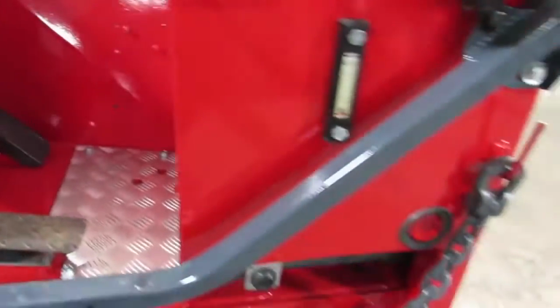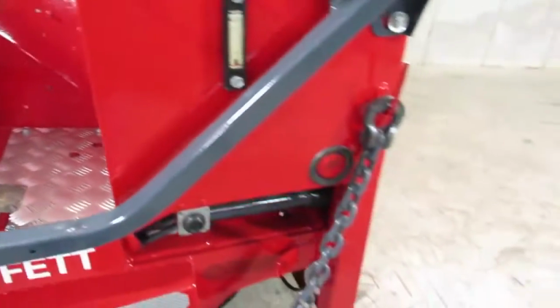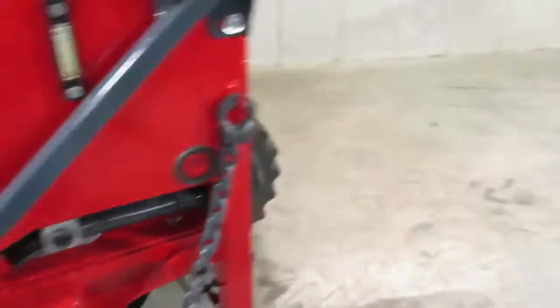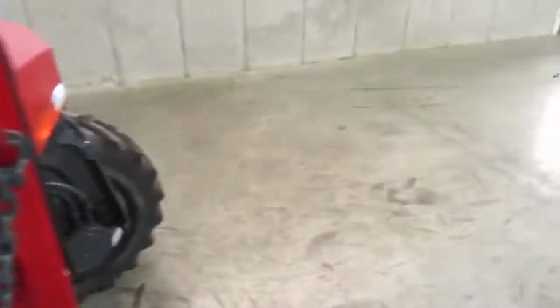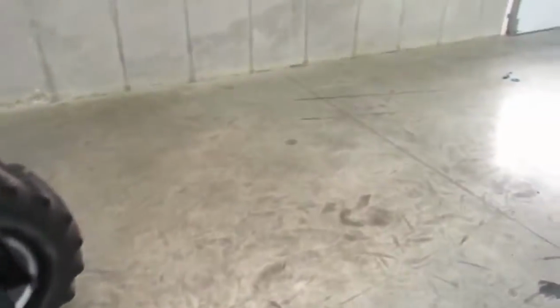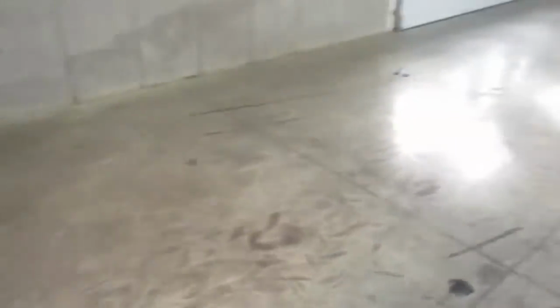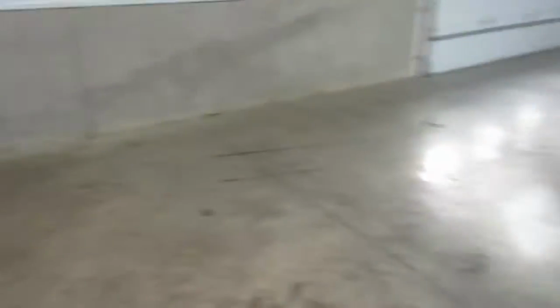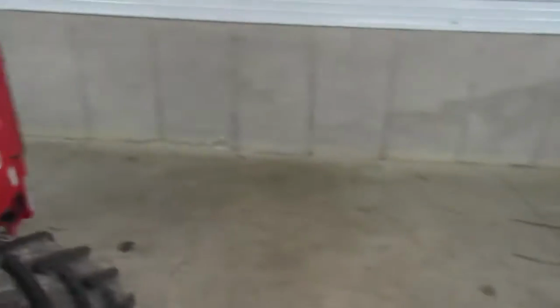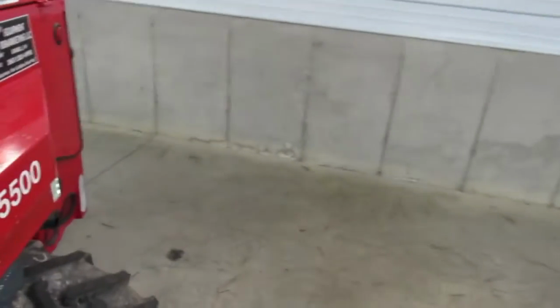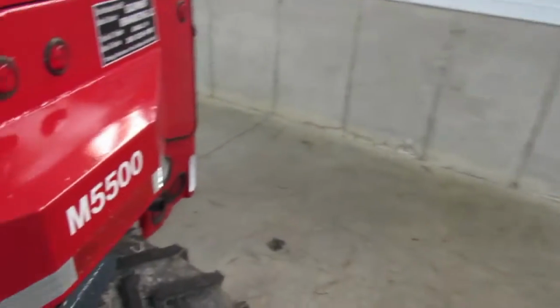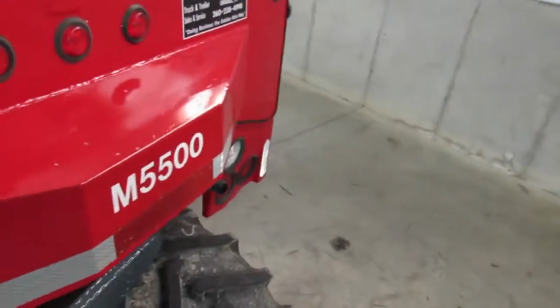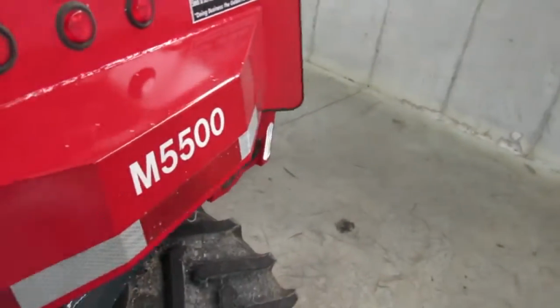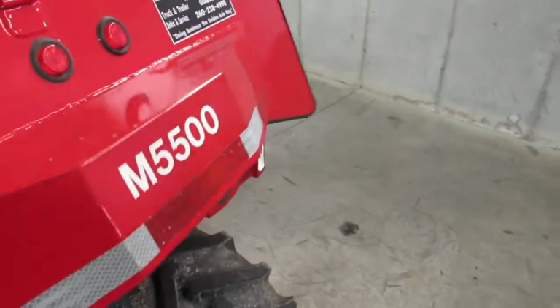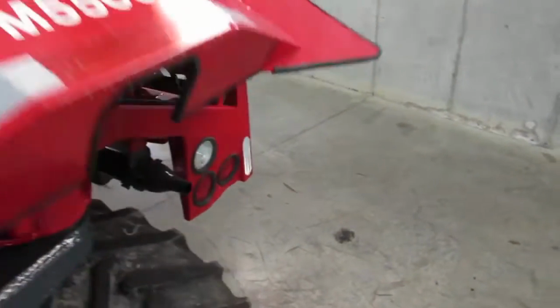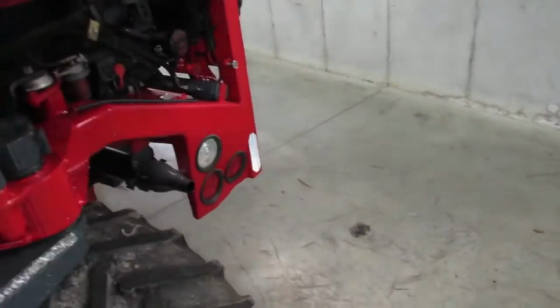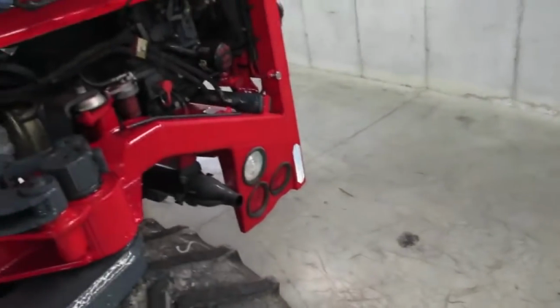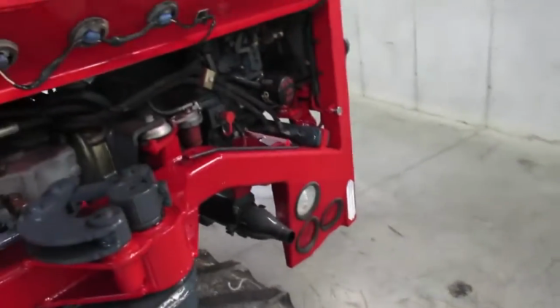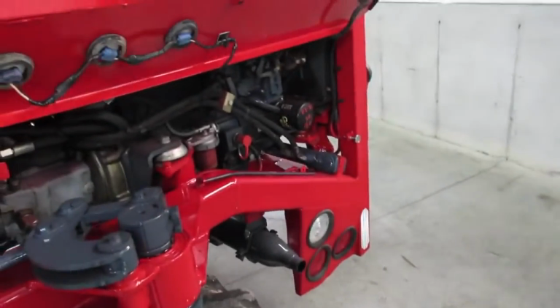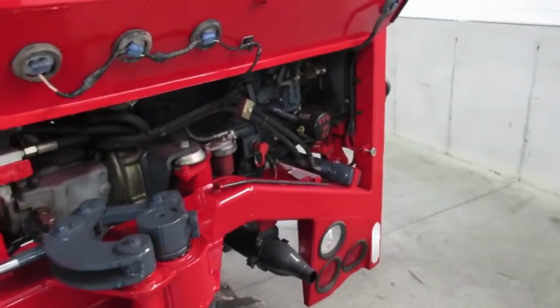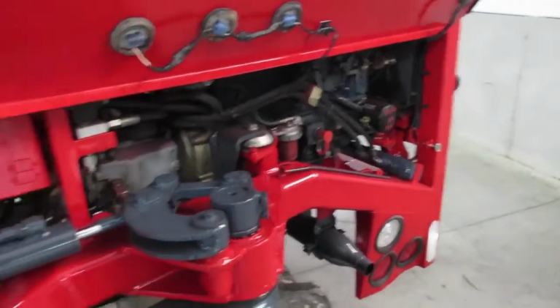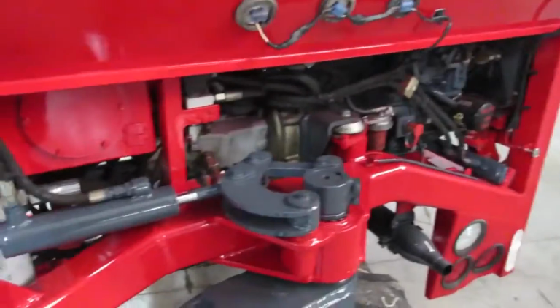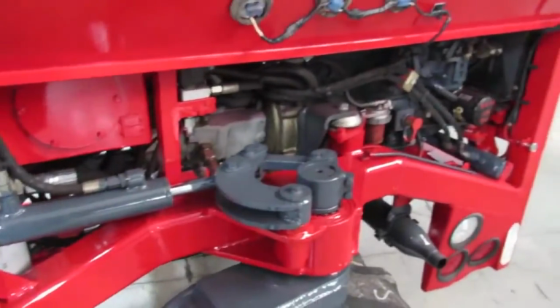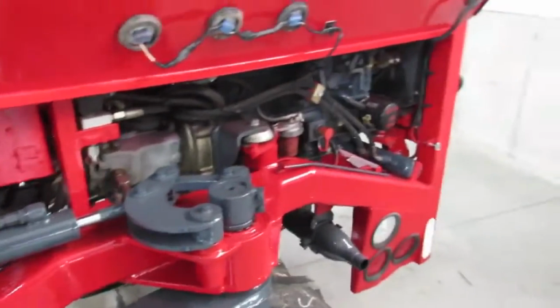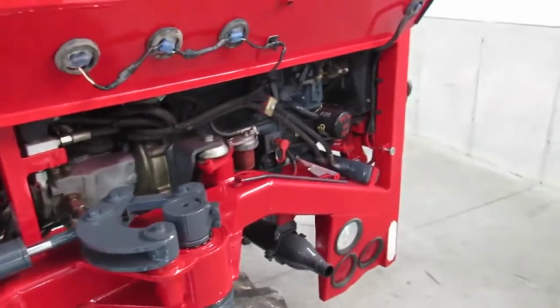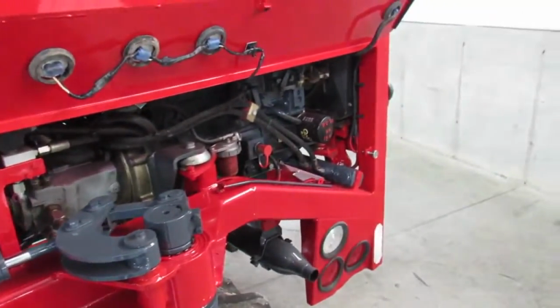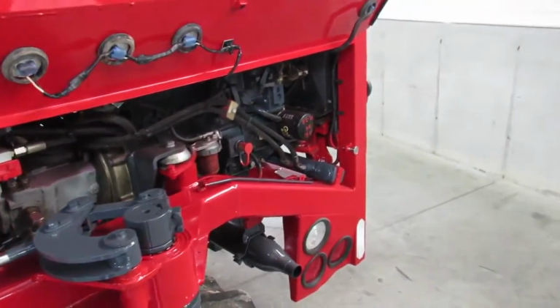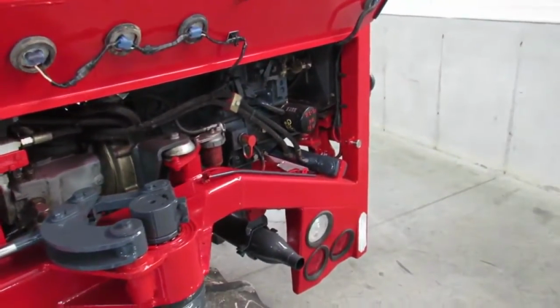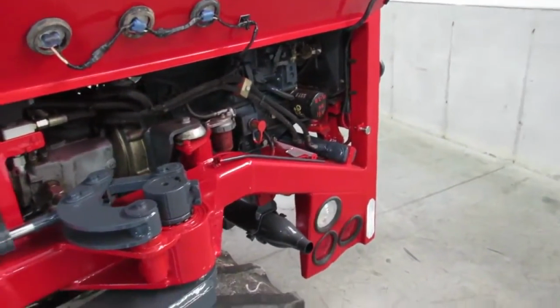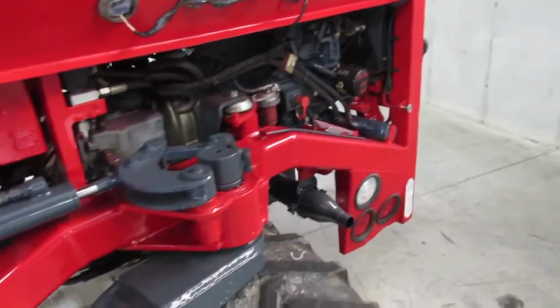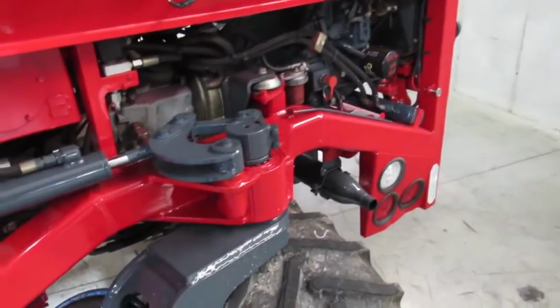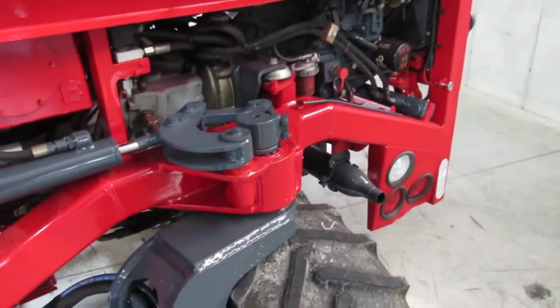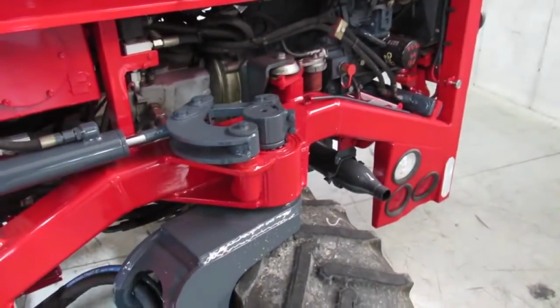Walk around back. I'm going to show you the engine compartment. Everything's nice and clean. Date-coated filters. This thing's been fully serviced.